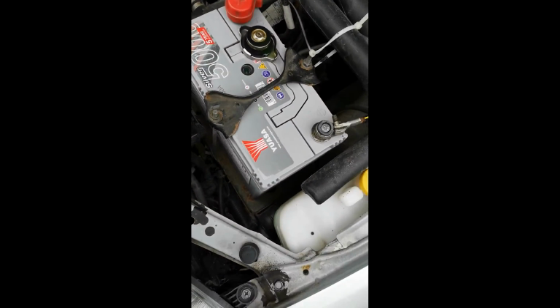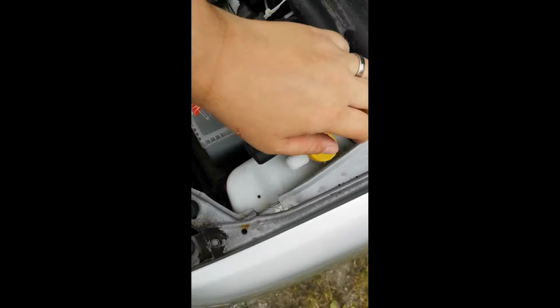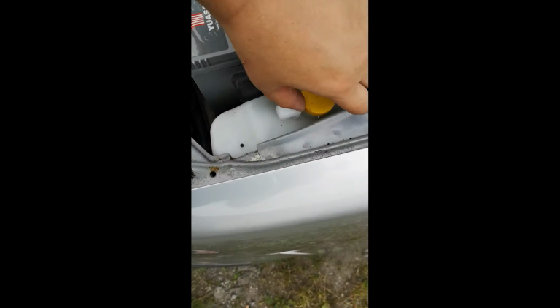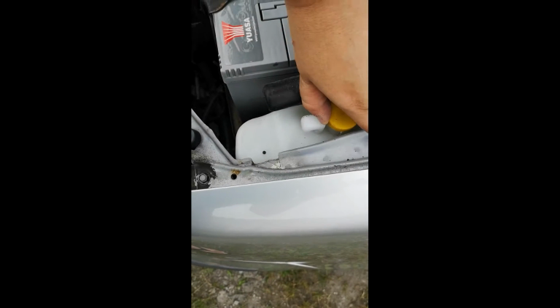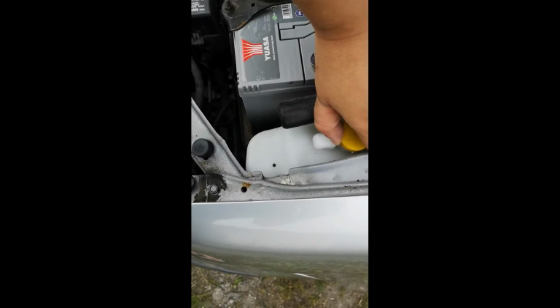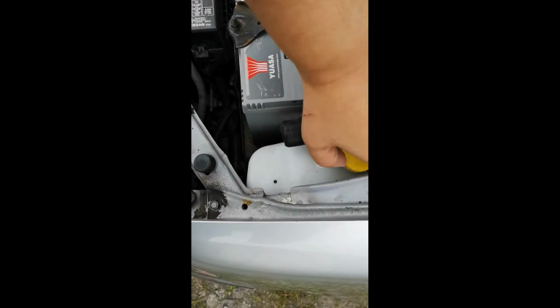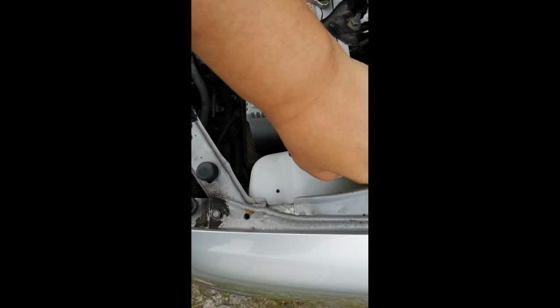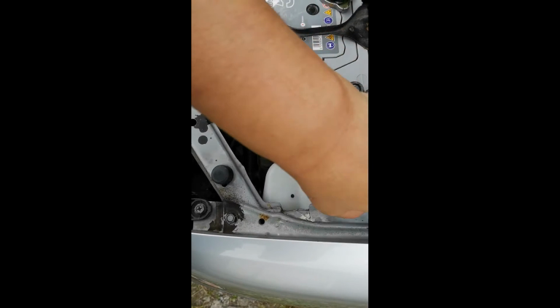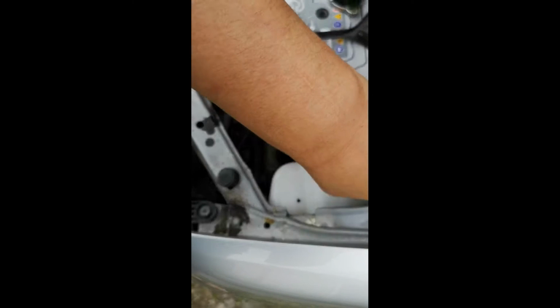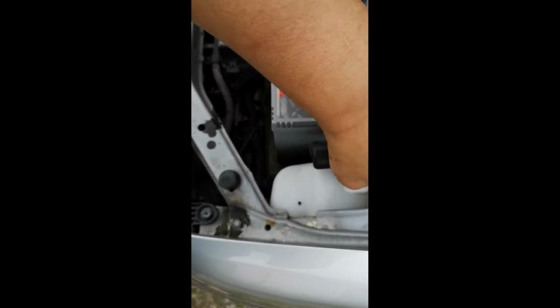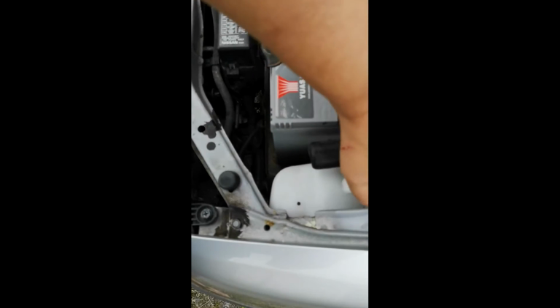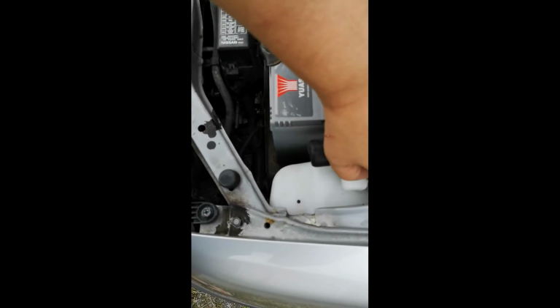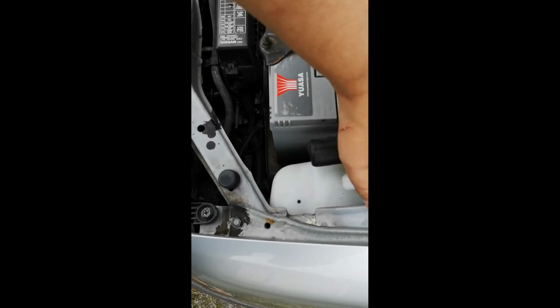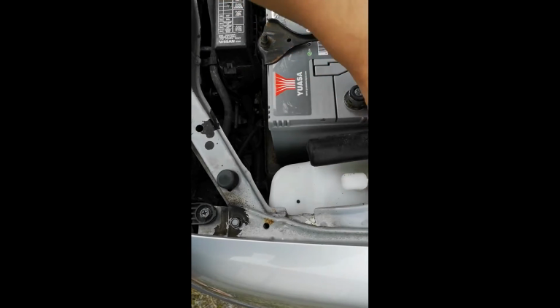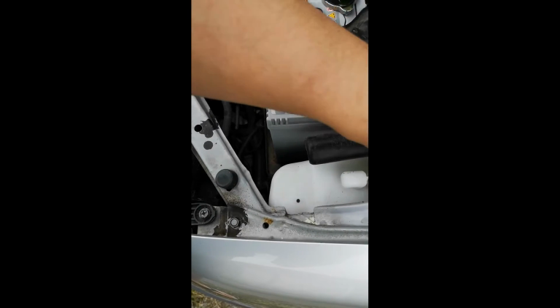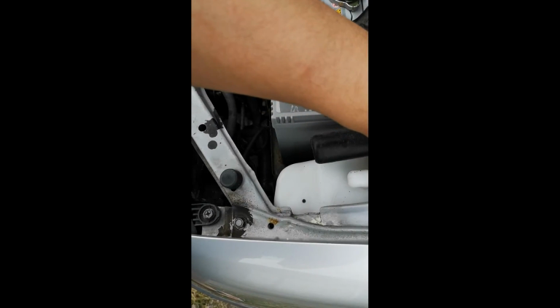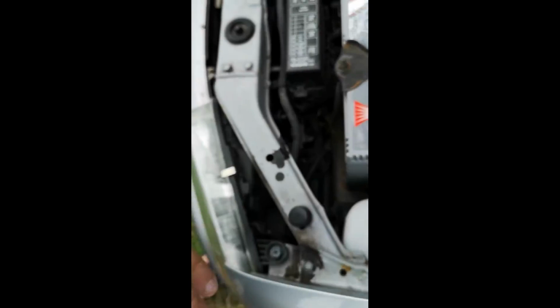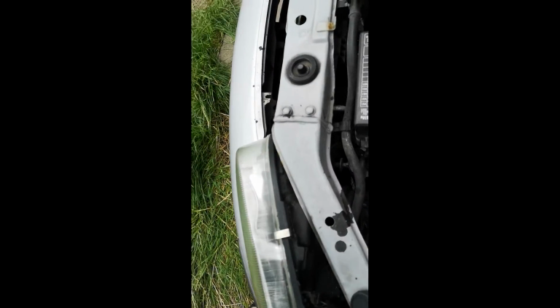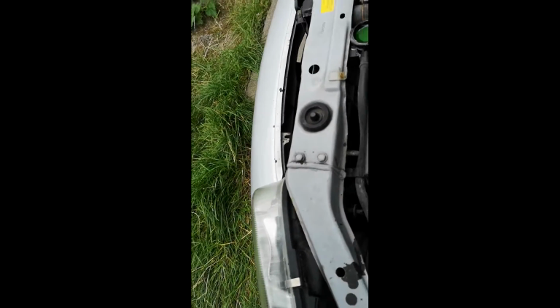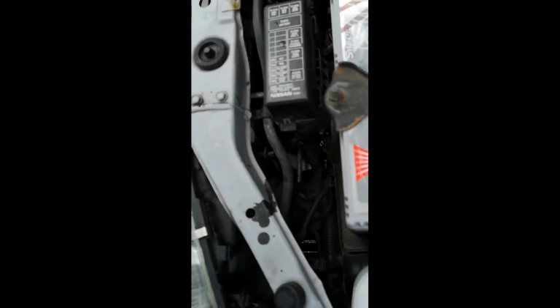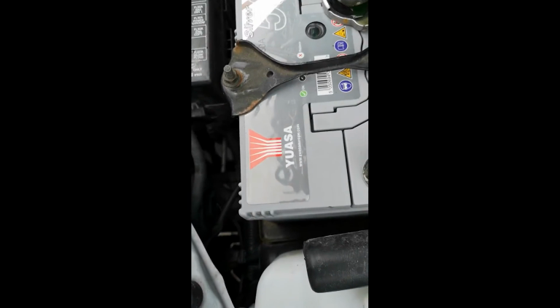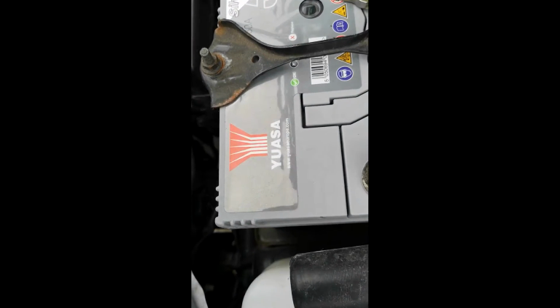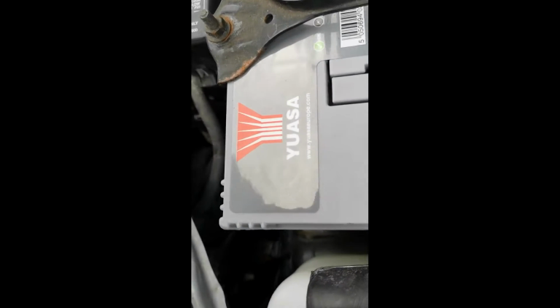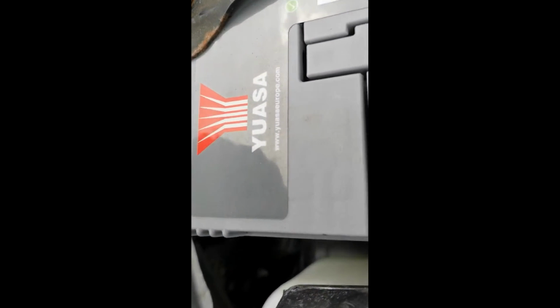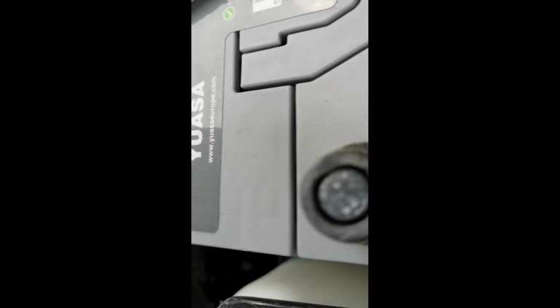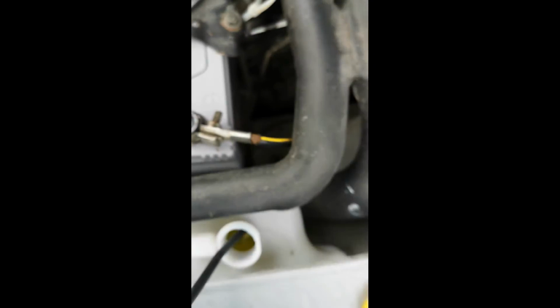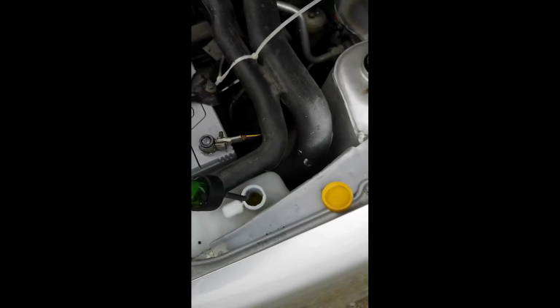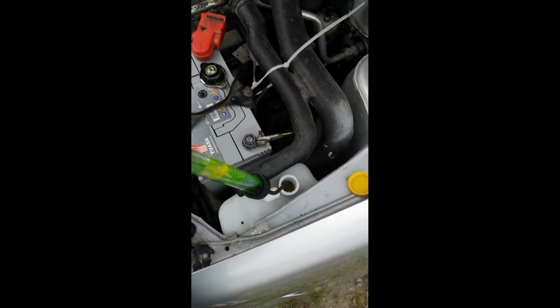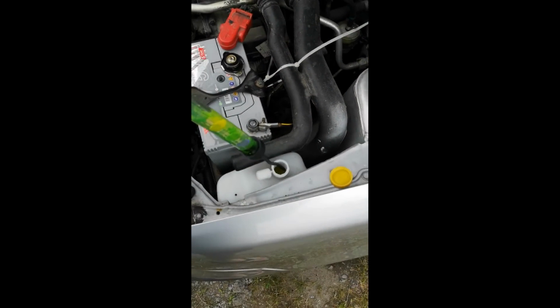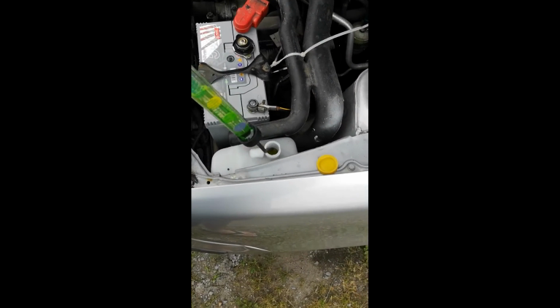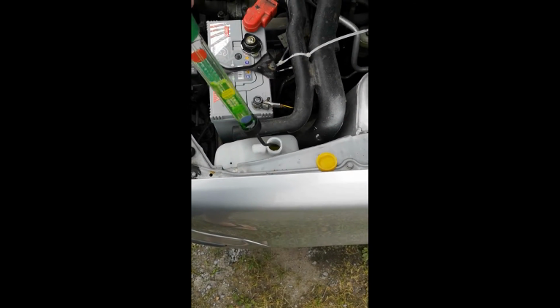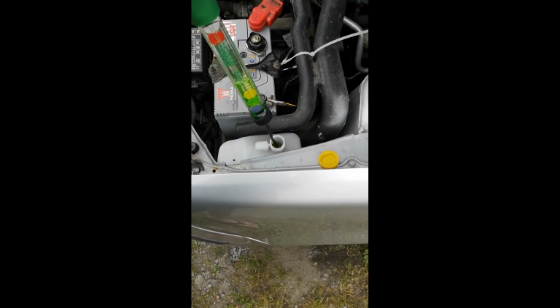You'll notice on mine that the expansion tank is pretty new. To be honest, they're between 10 to 15 pounds brand new, so it's a false economy not to replace it if it is broken, as they are pretty cheap and very easy to plumb back in.